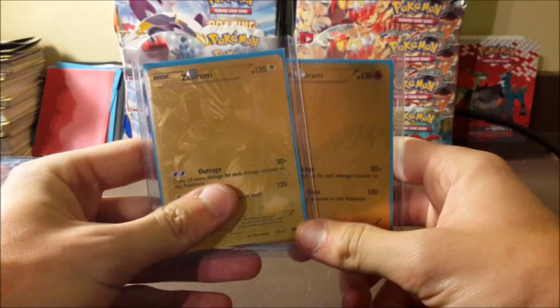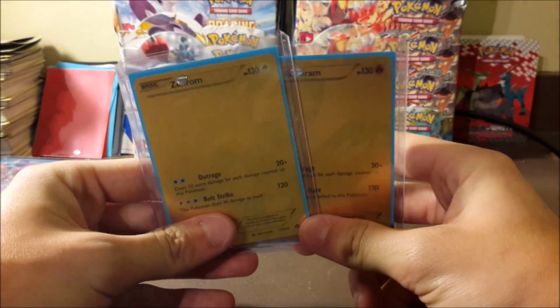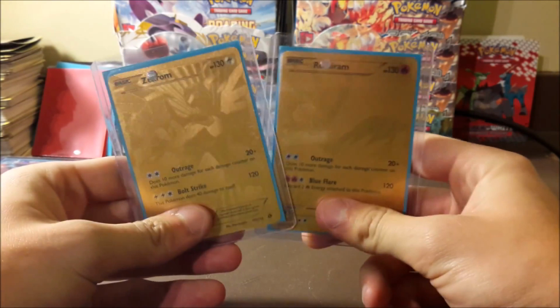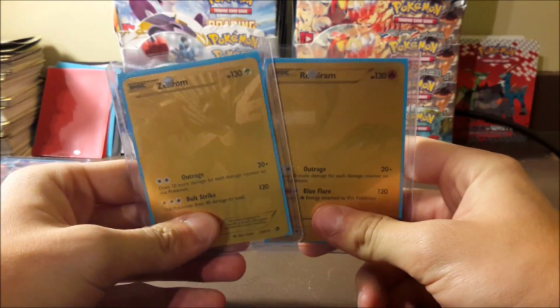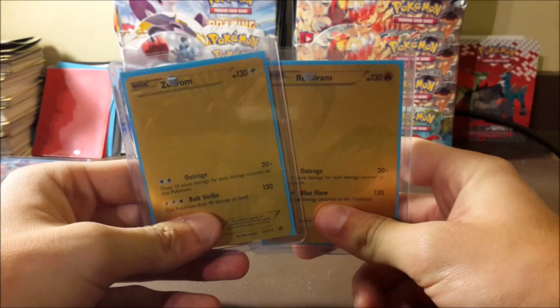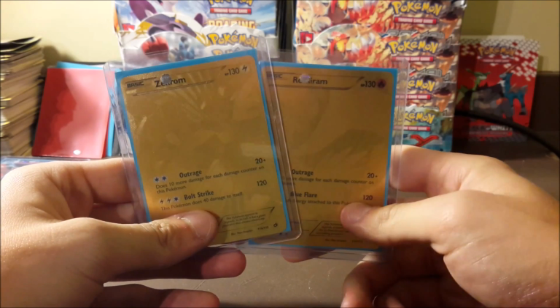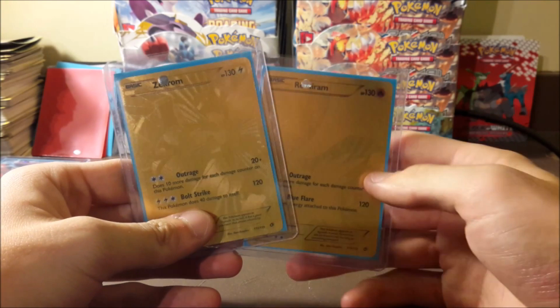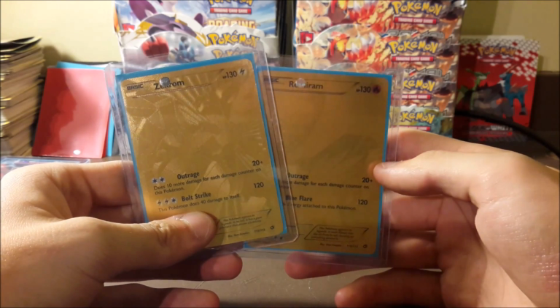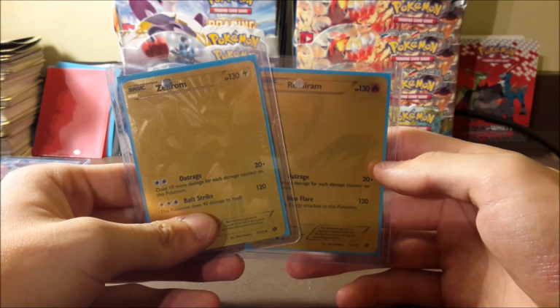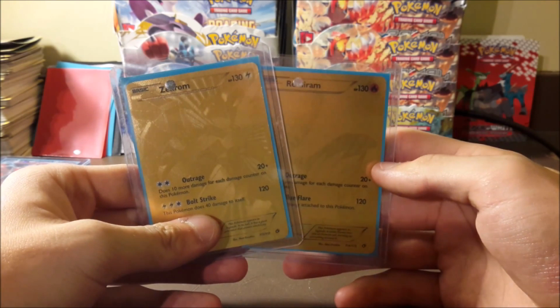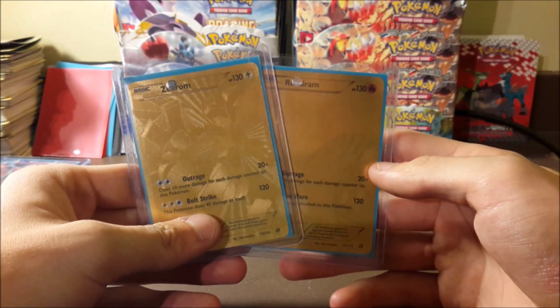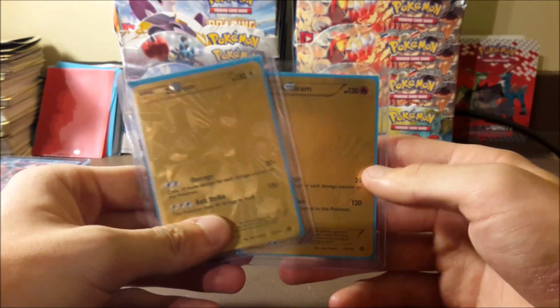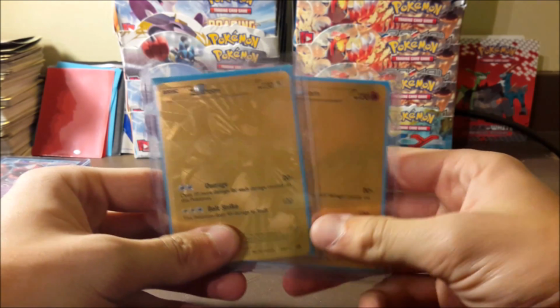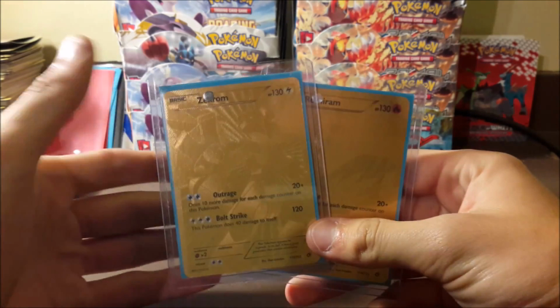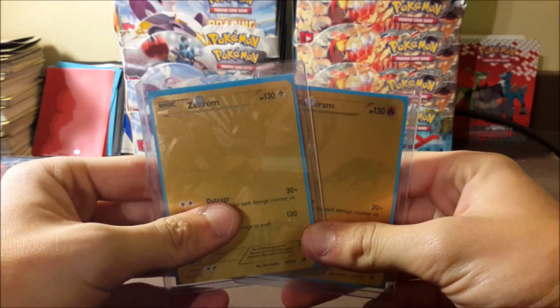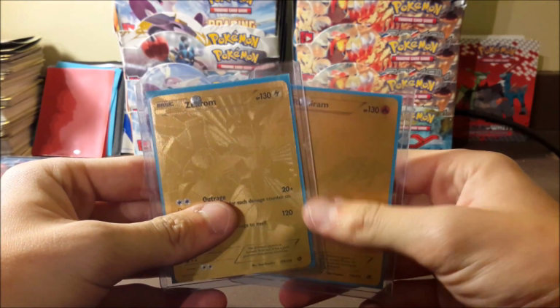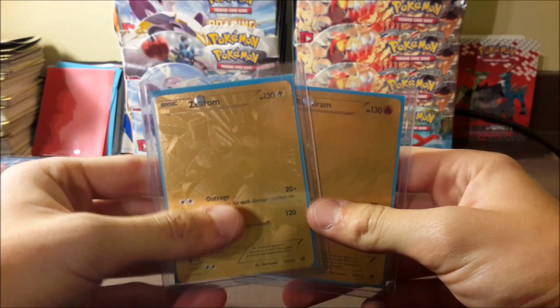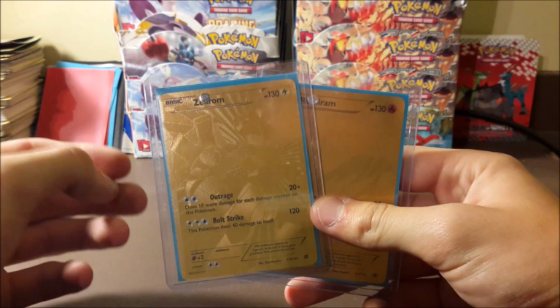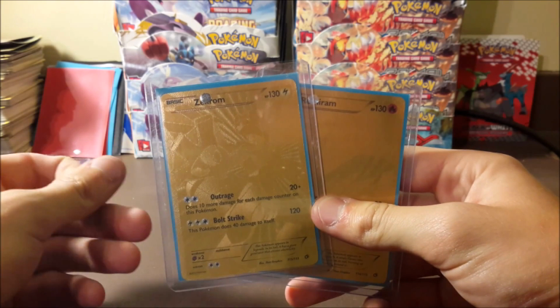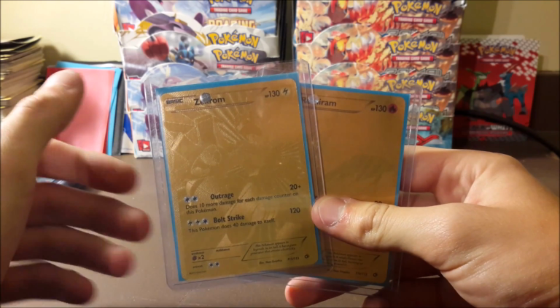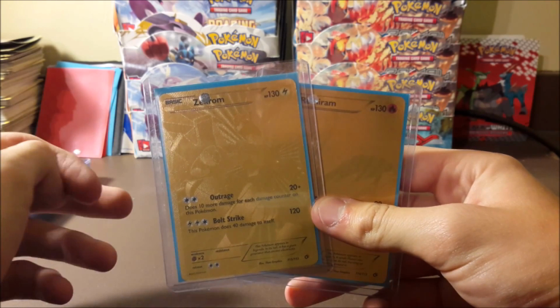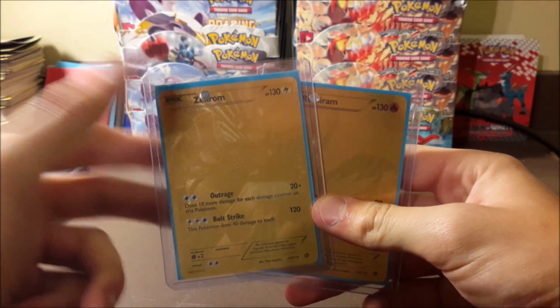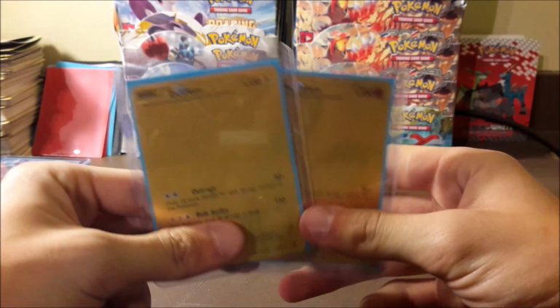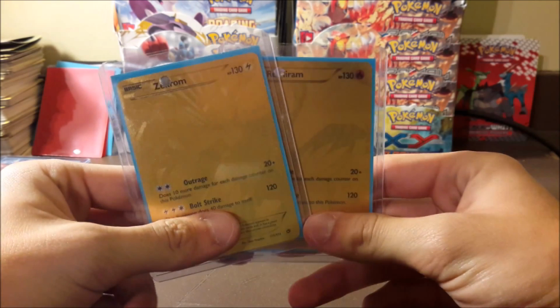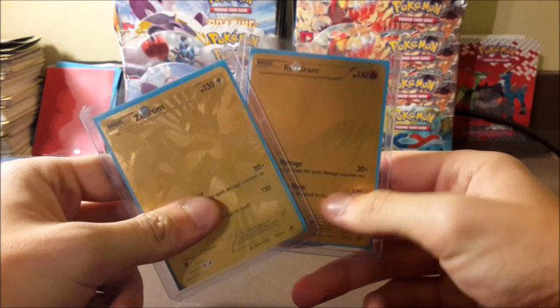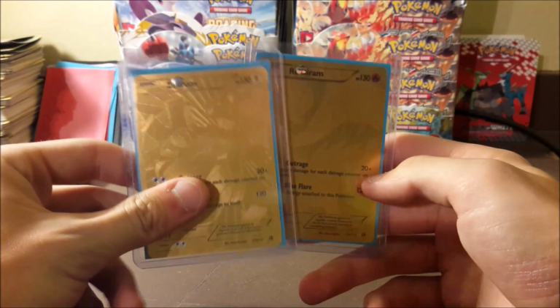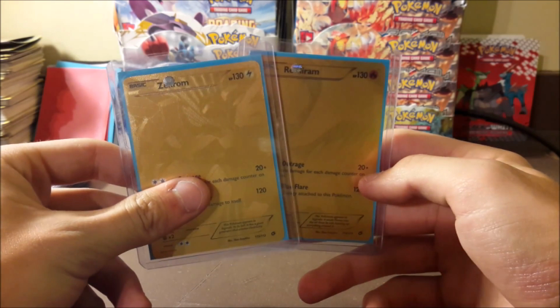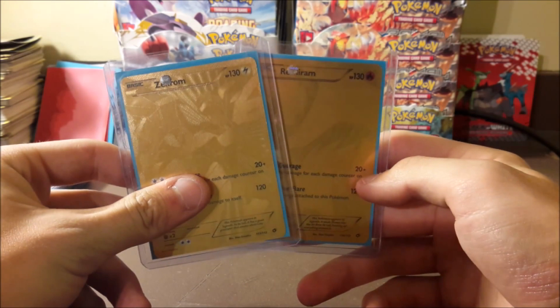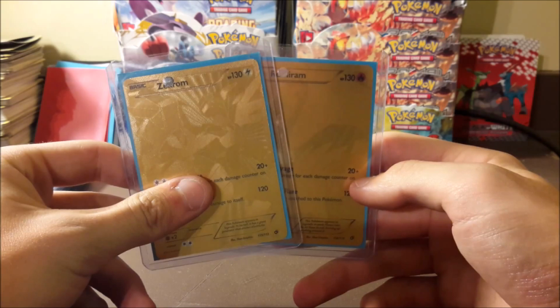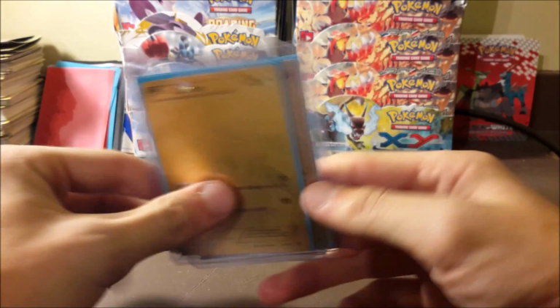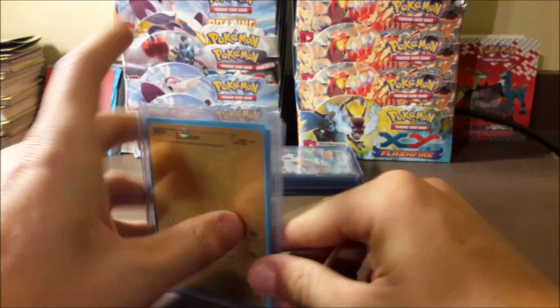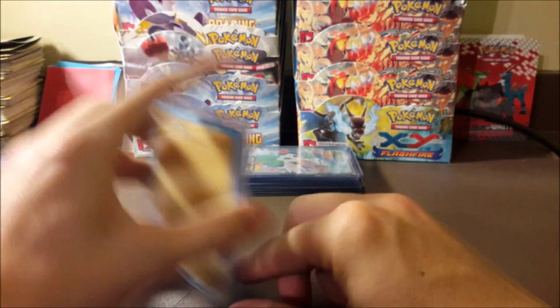I got both of the gold cards — the Zekrom and Reshiram full arts, they're secret rares. It's pretty cool, I've never owned one of these. I still want to get that silver Dialga from the Phantom Forces set, but I got these two for really cheap.